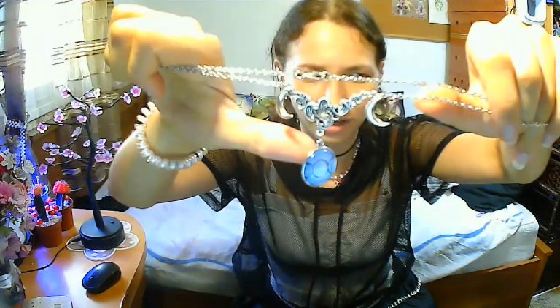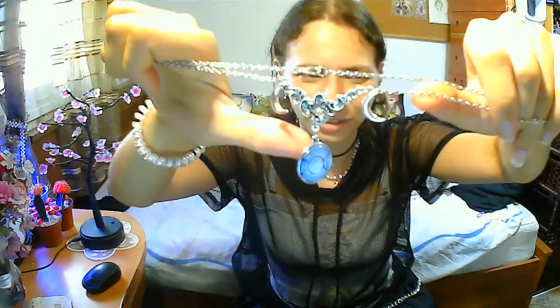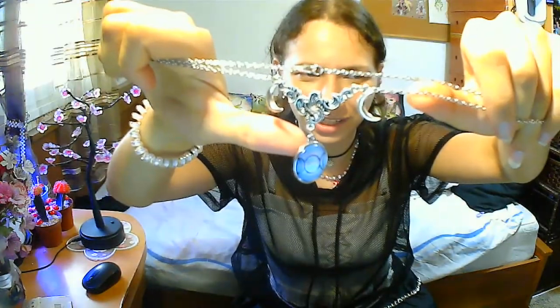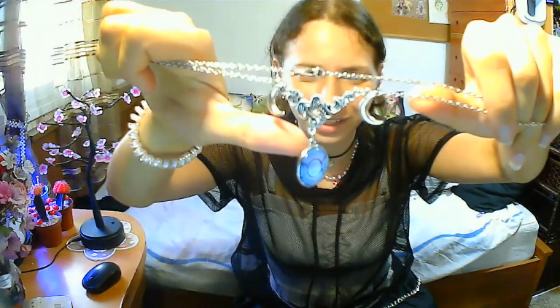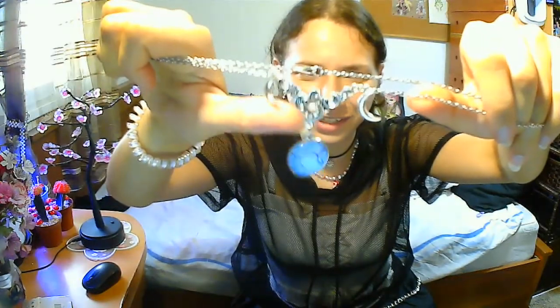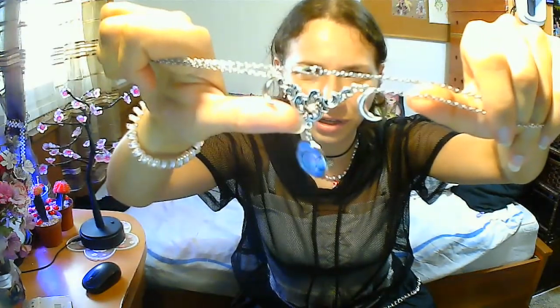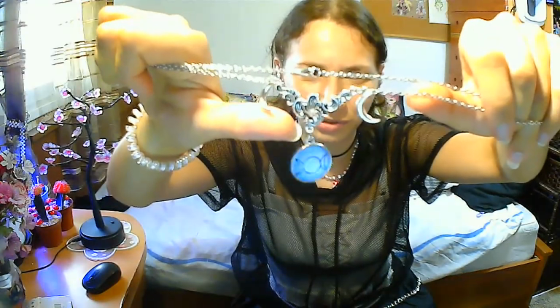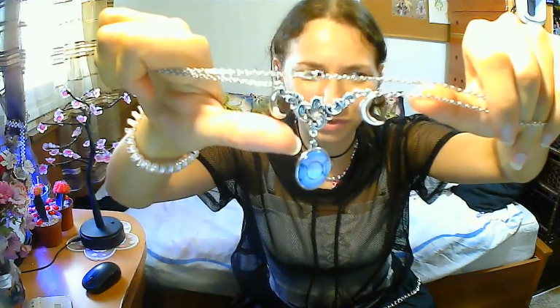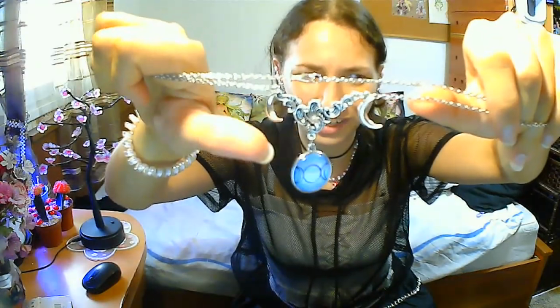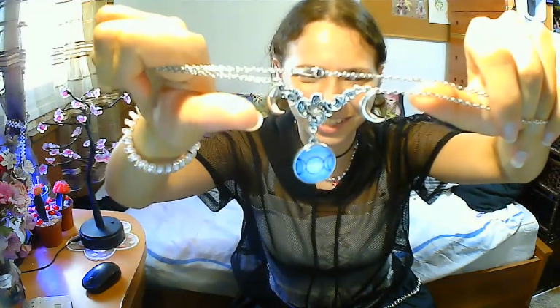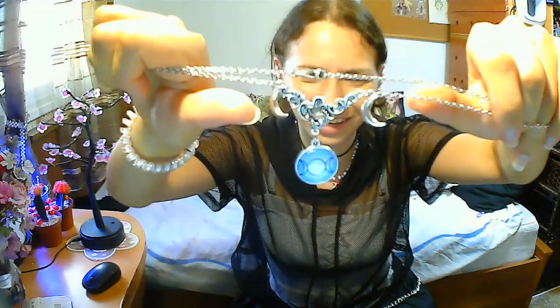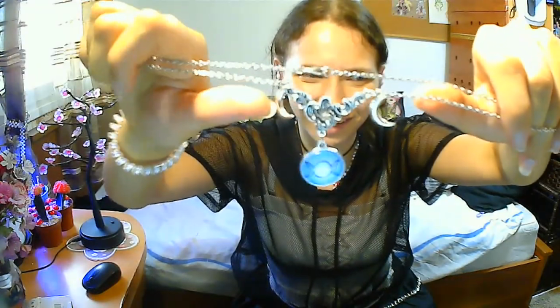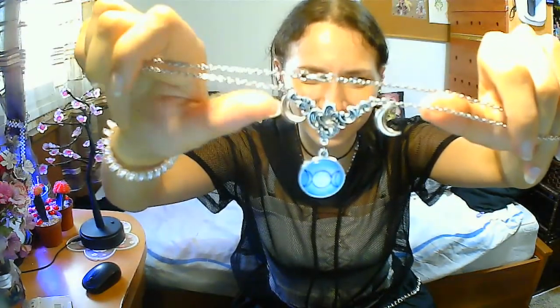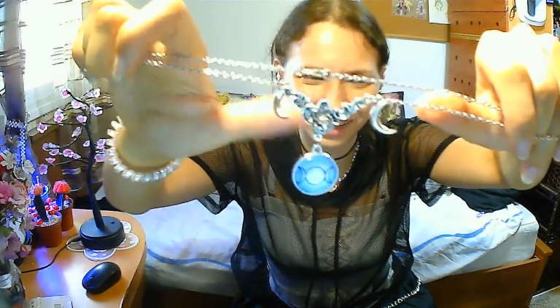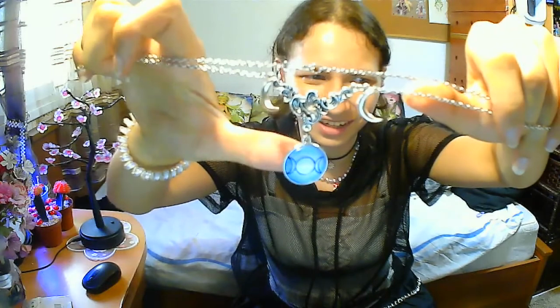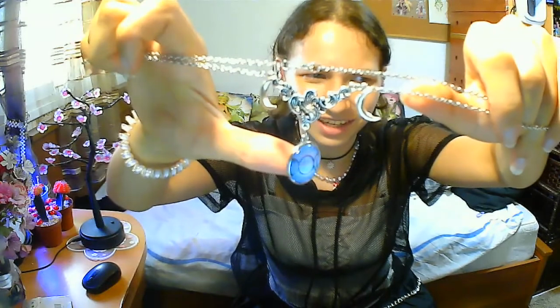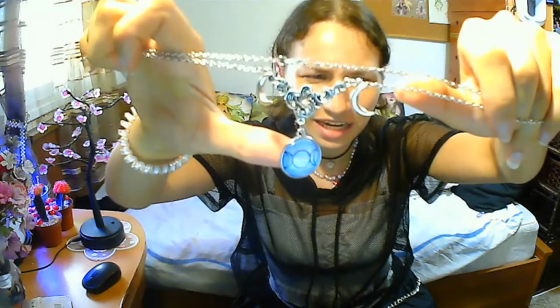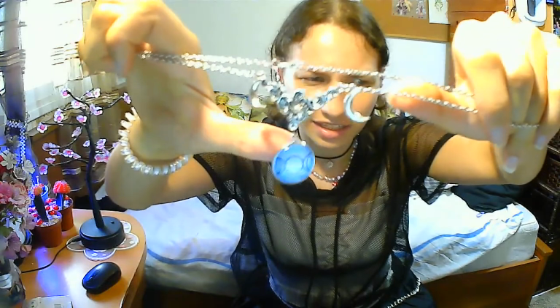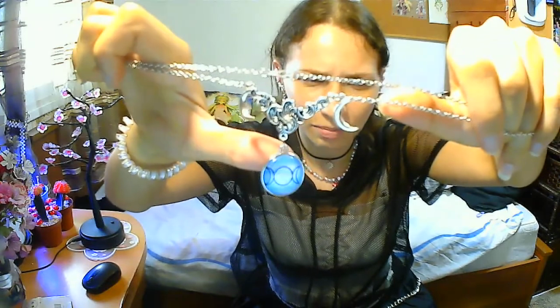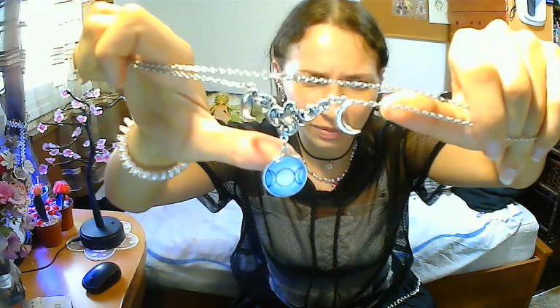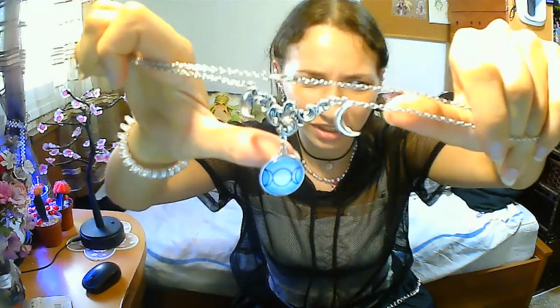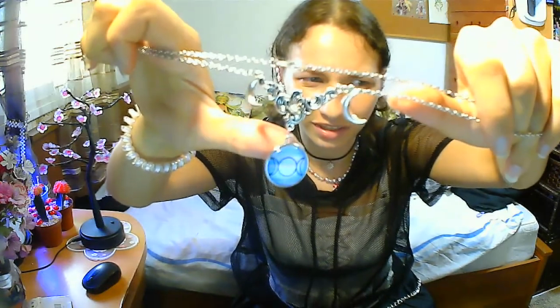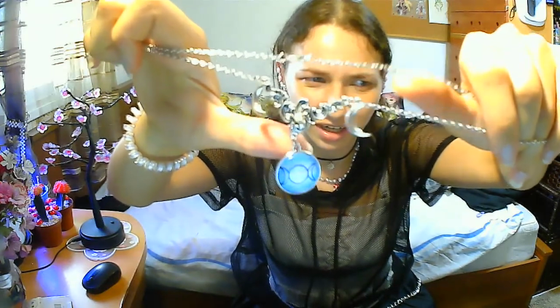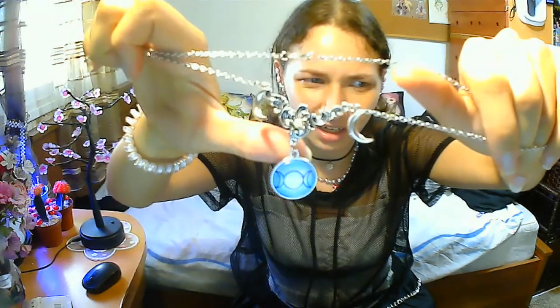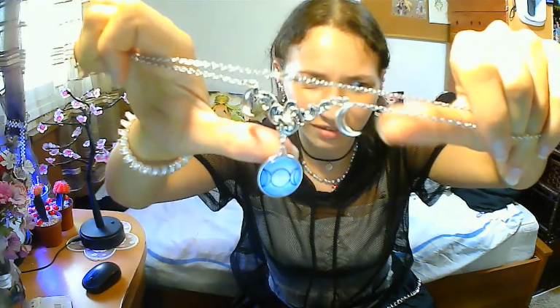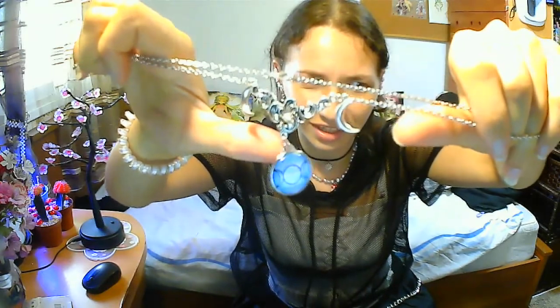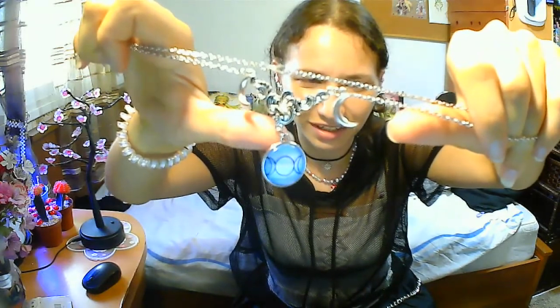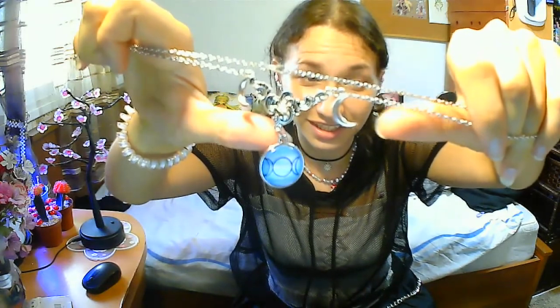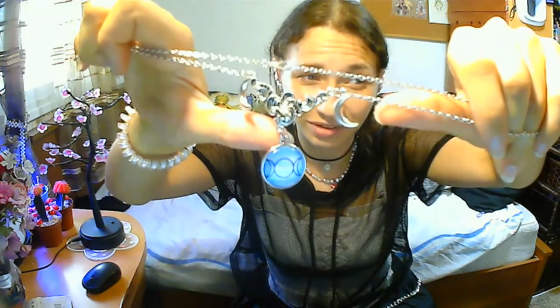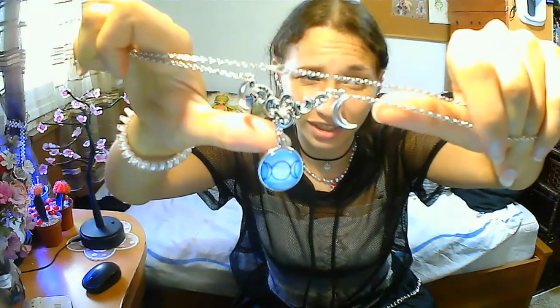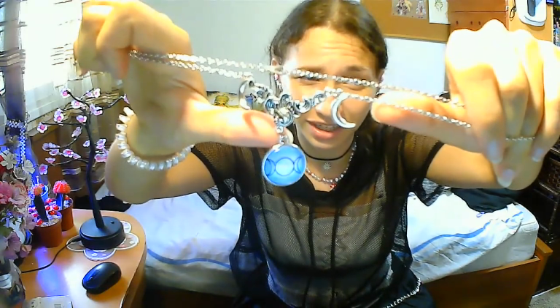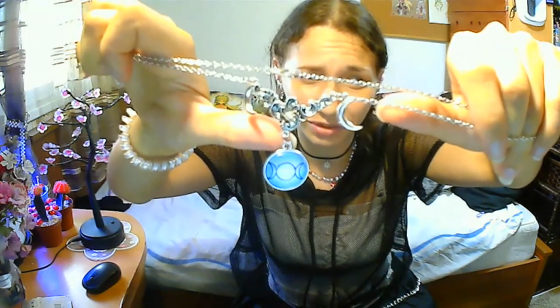So I got a necklace with the moon phases — I love it. It's a purplish lavender. I don't think the color is seen well on camera.